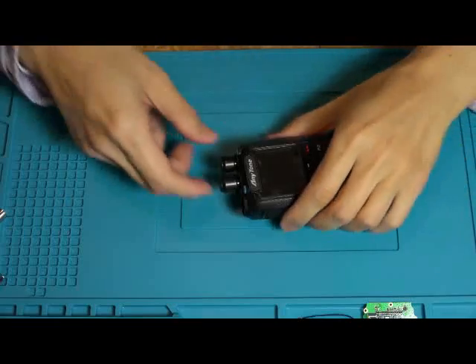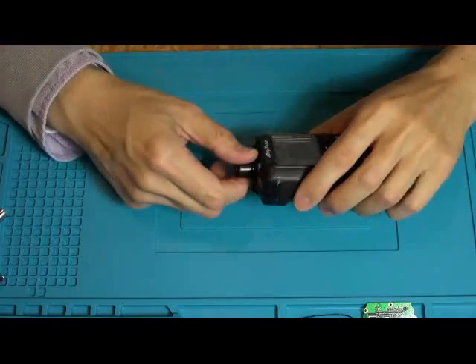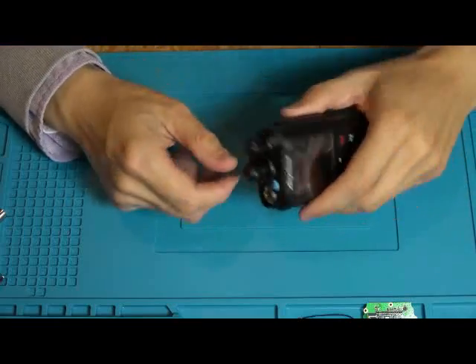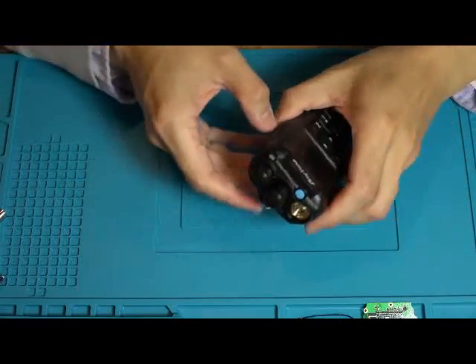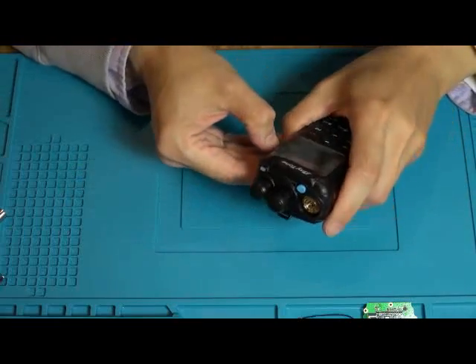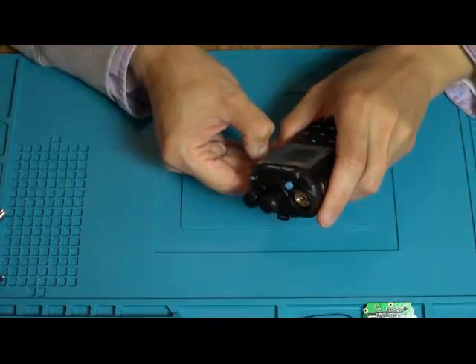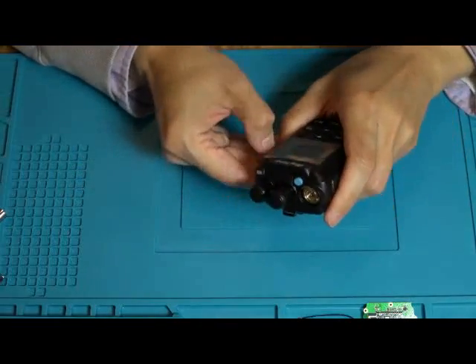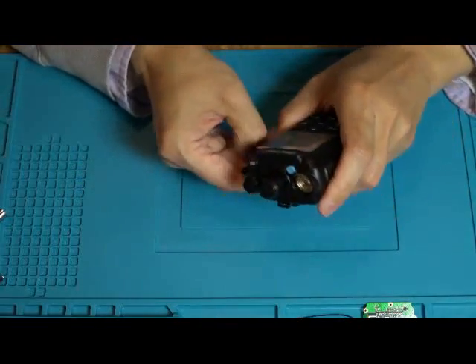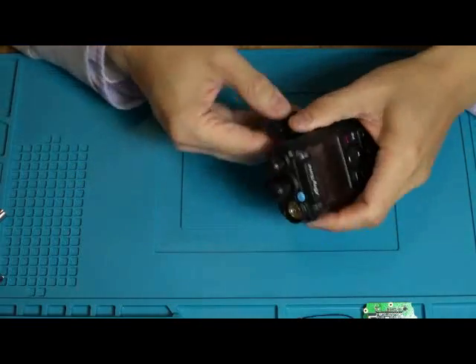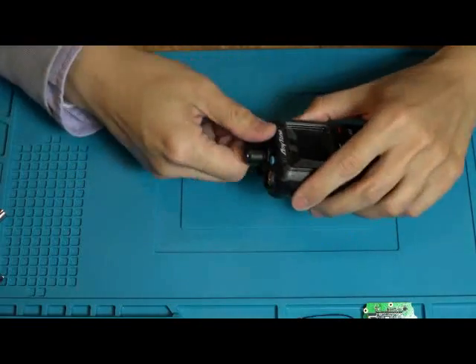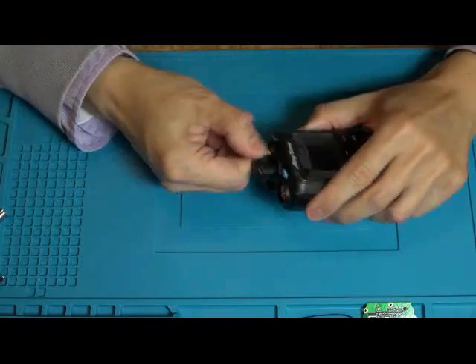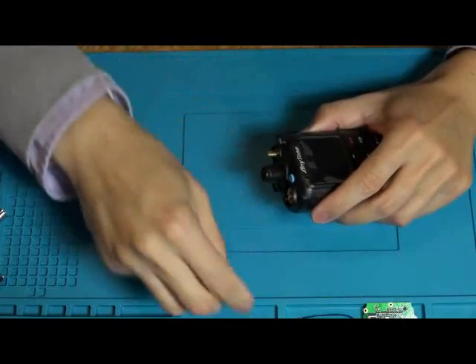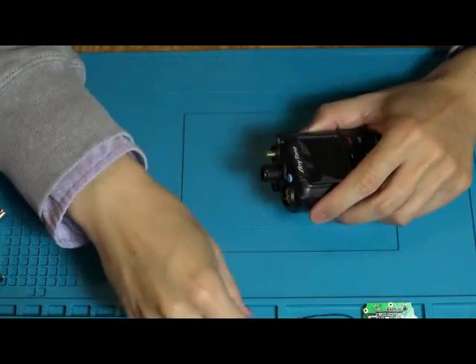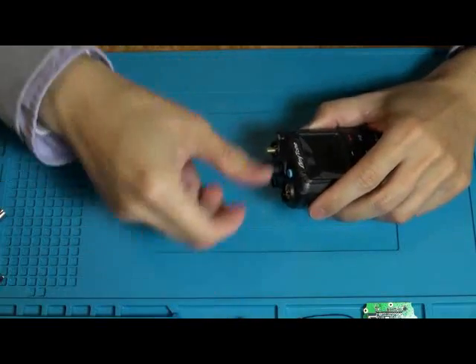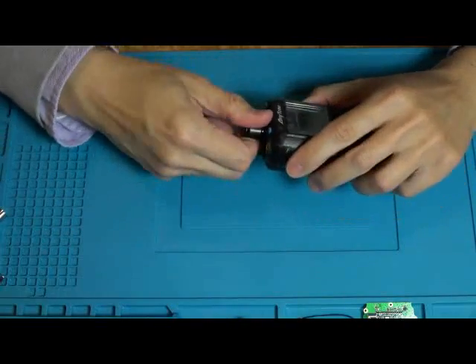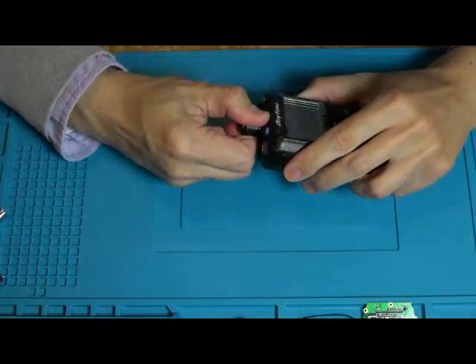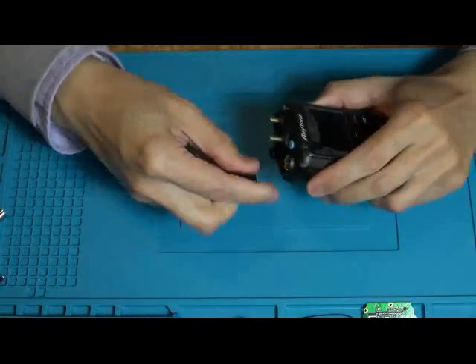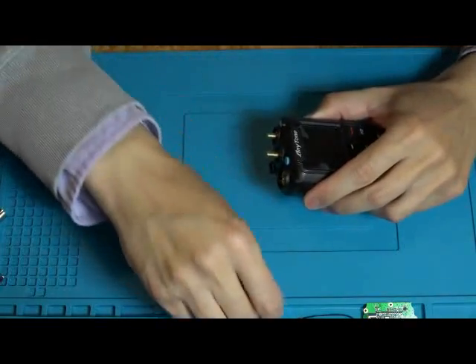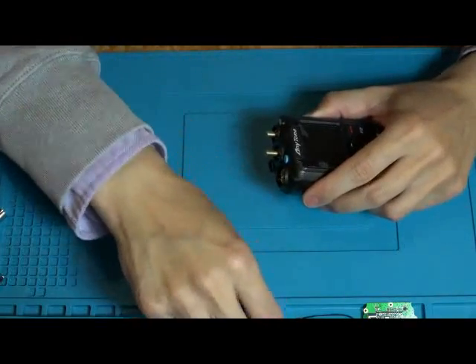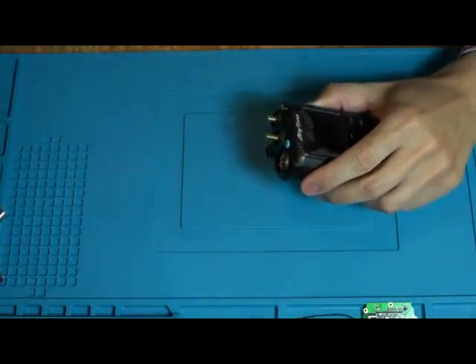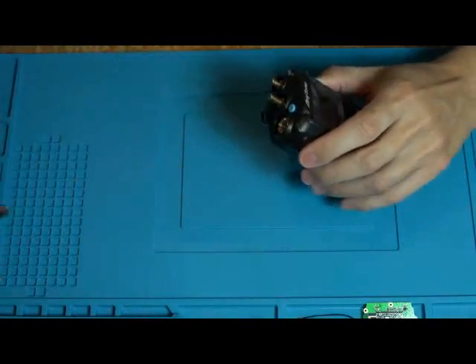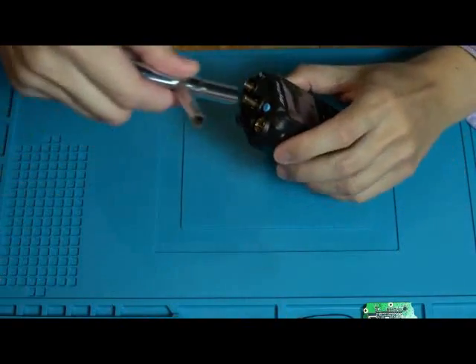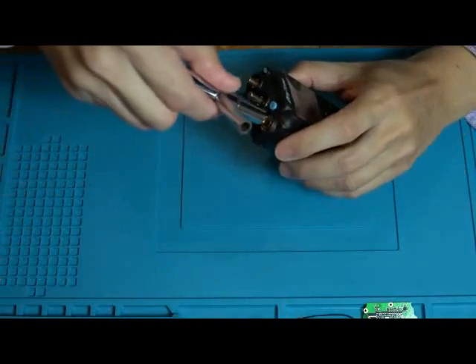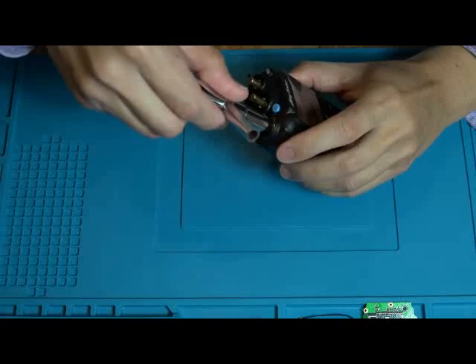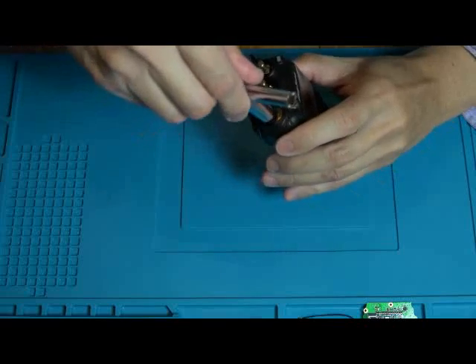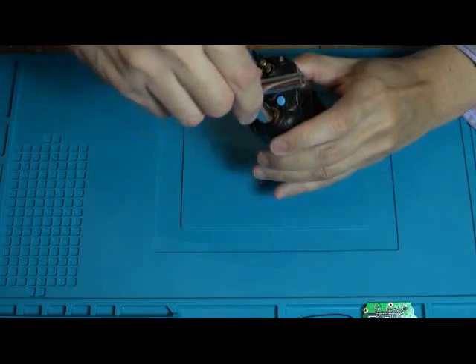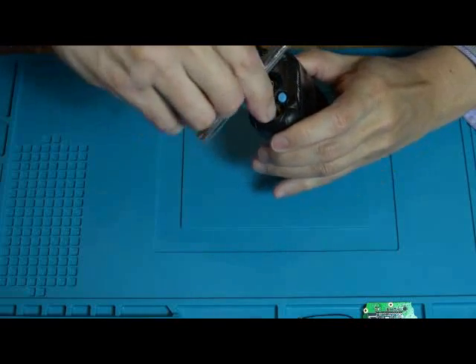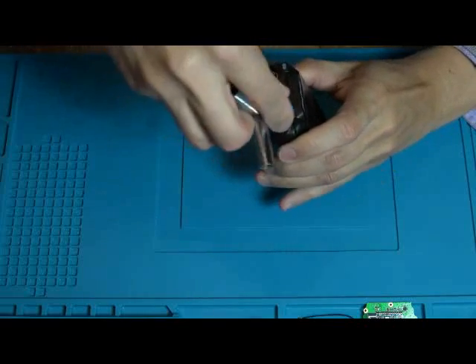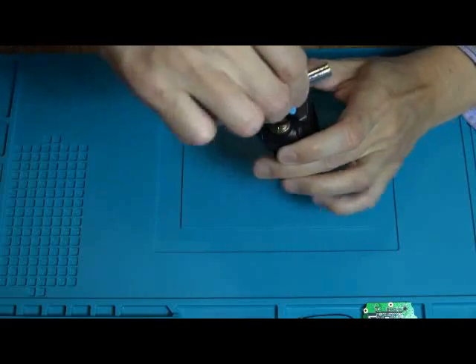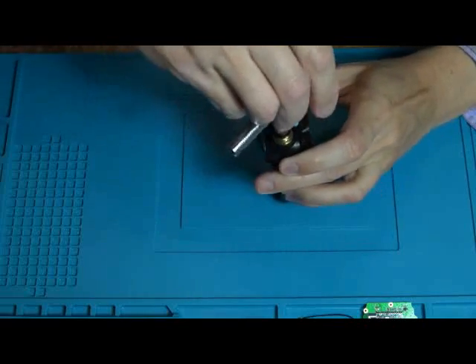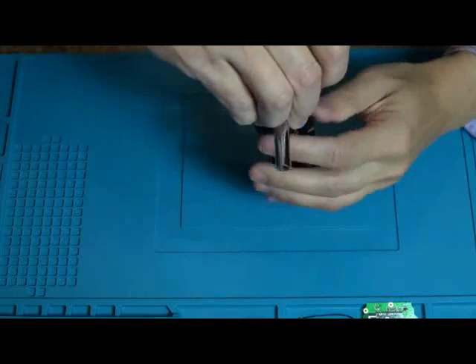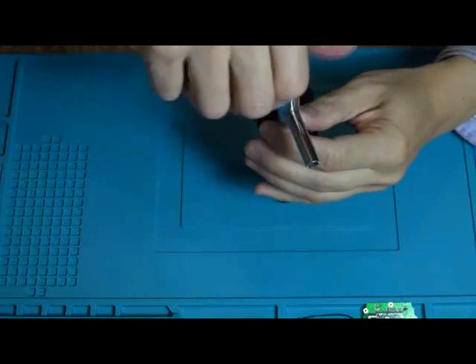Hi, this is Duane, N60MR. The video you're looking at today is the installation of a Bluetooth module into the Anytone D878UV radio.